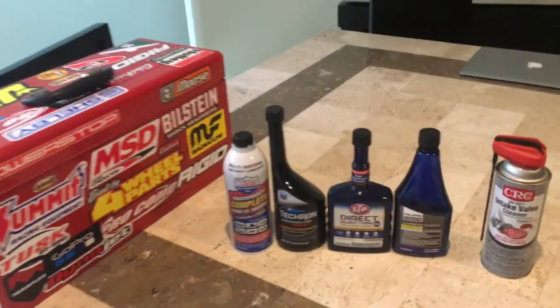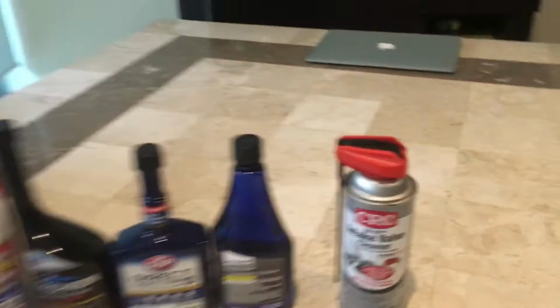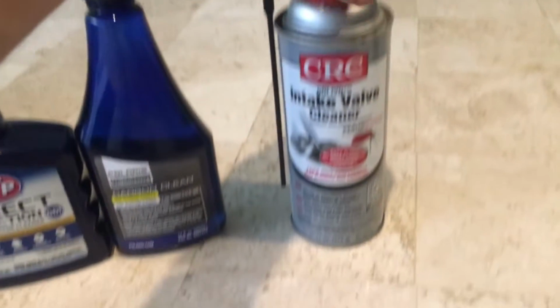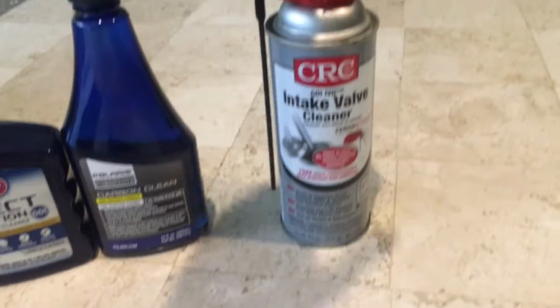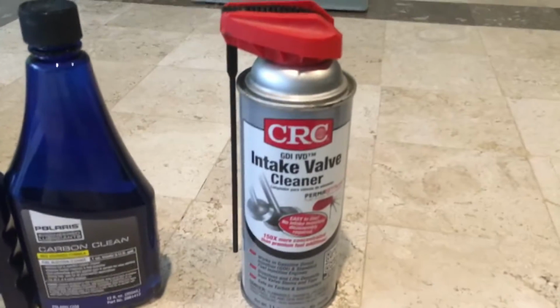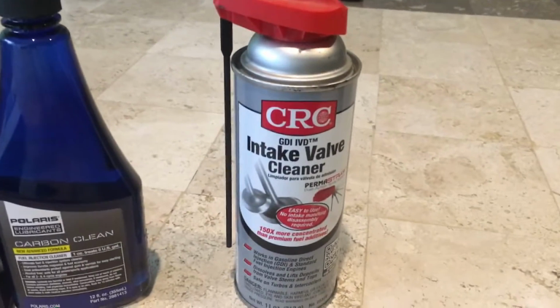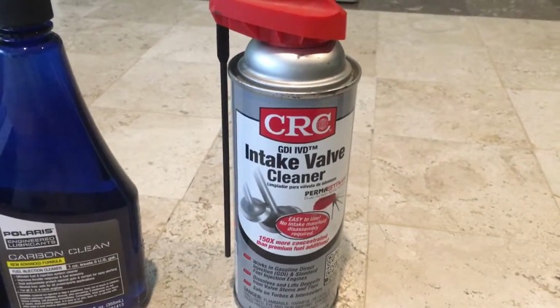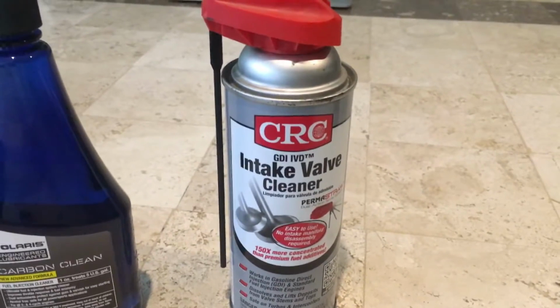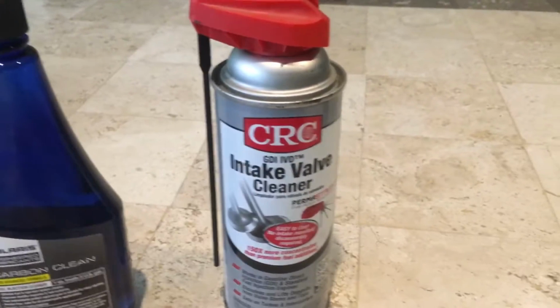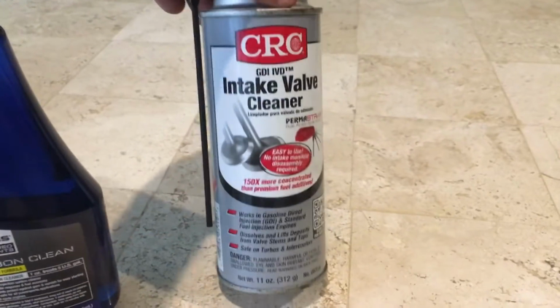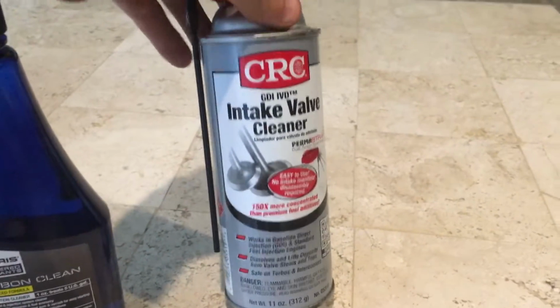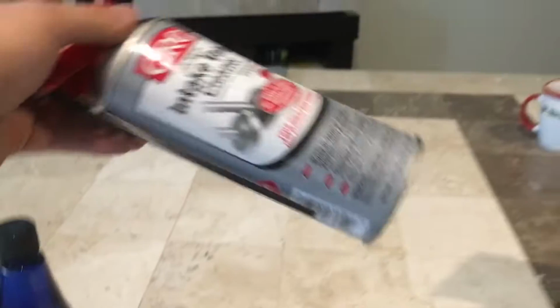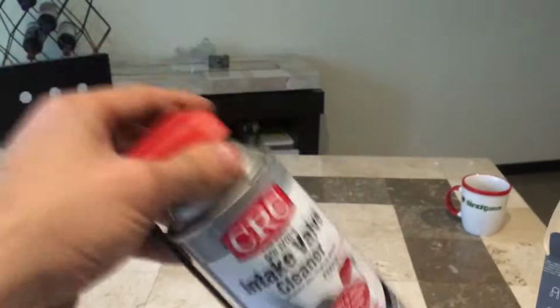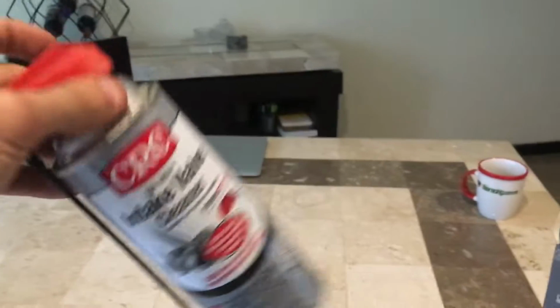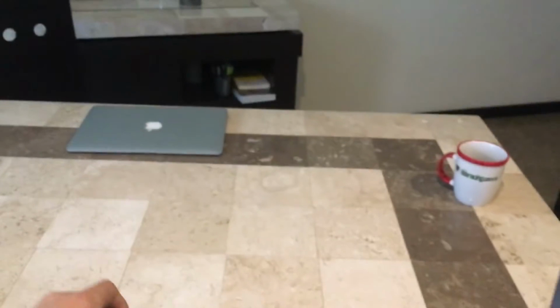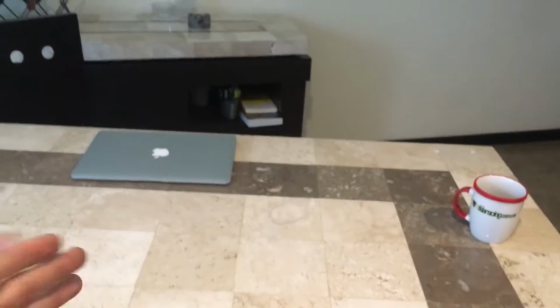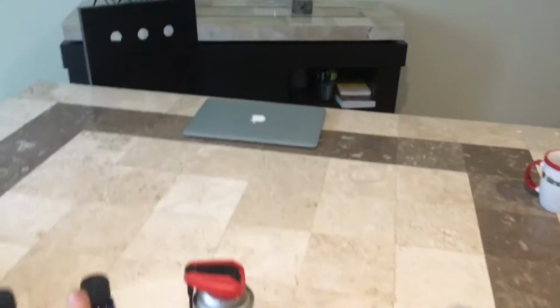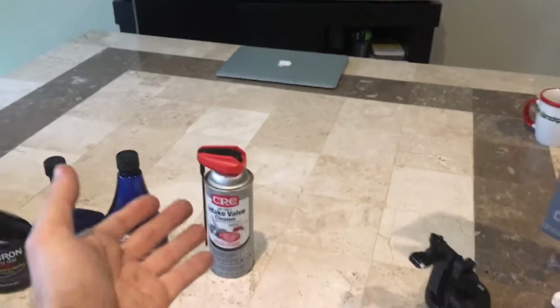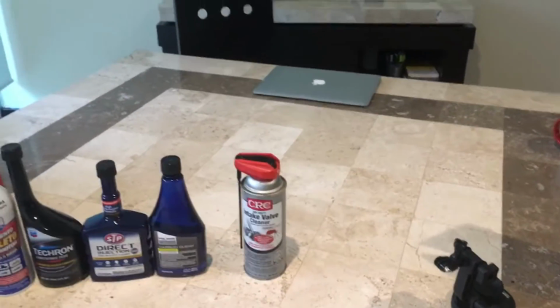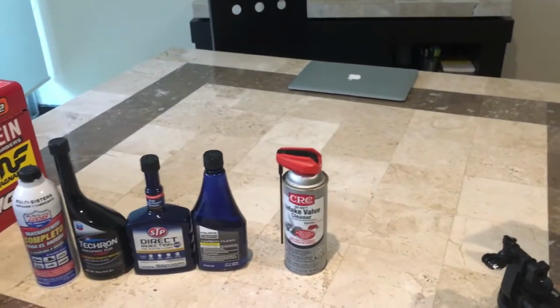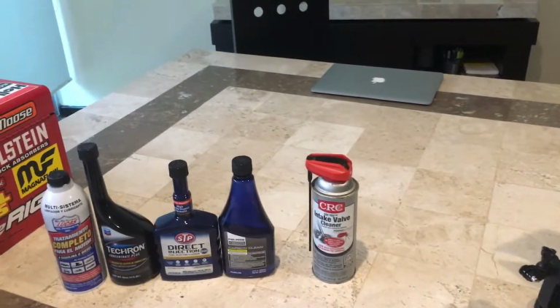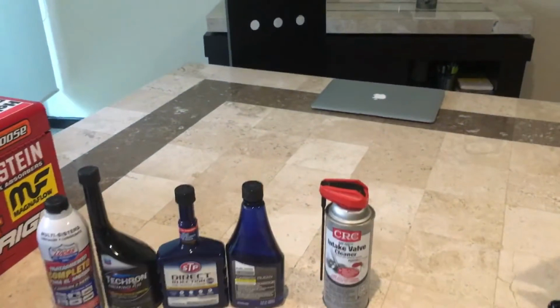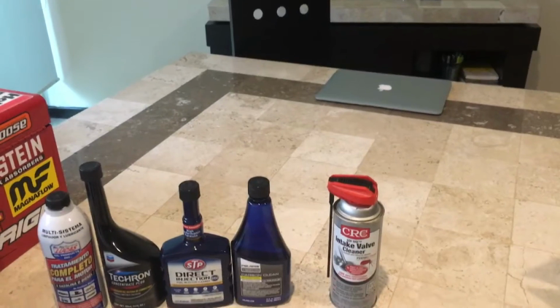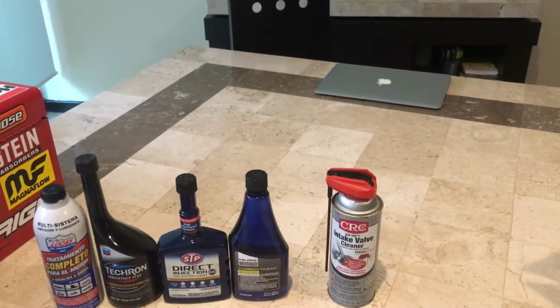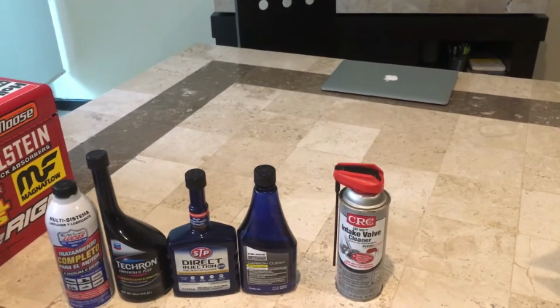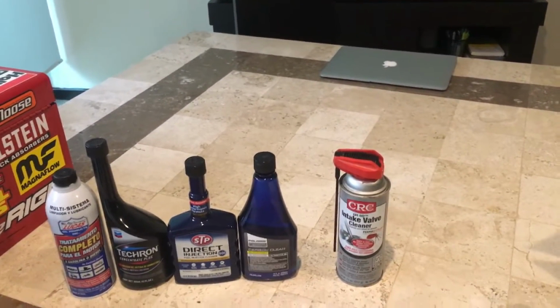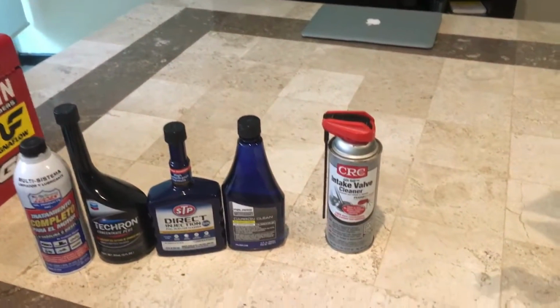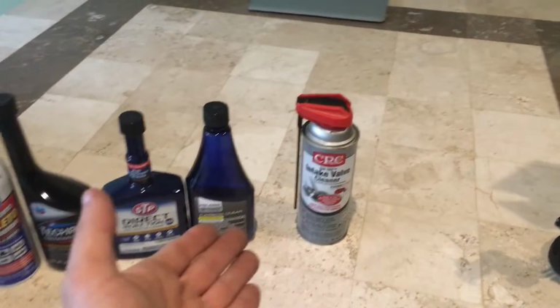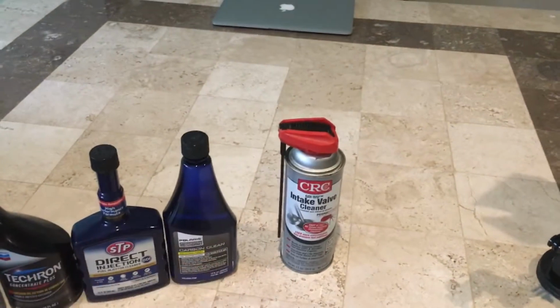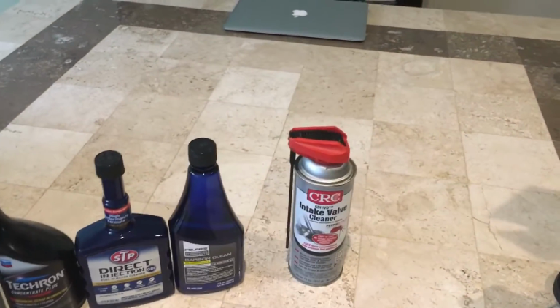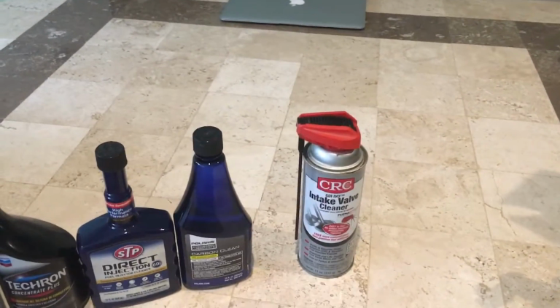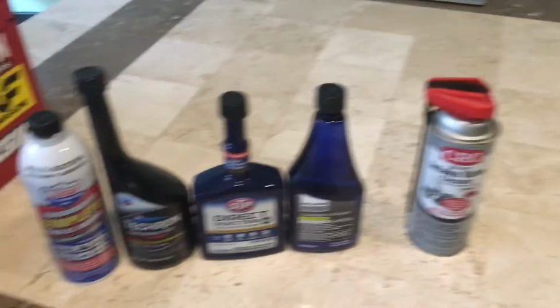I have had great results with CRC intake valve cleaner, but the problem is that this is empty. Since I bought a bunch of these I have not been able to find any other parts store that has this product, so I have to improvise.